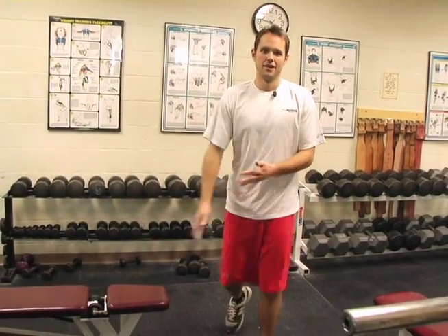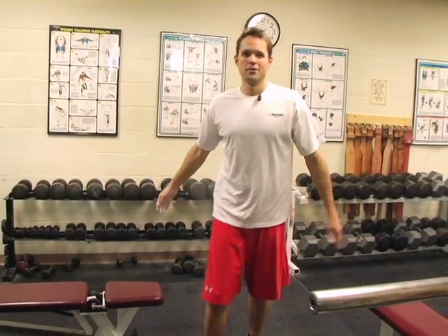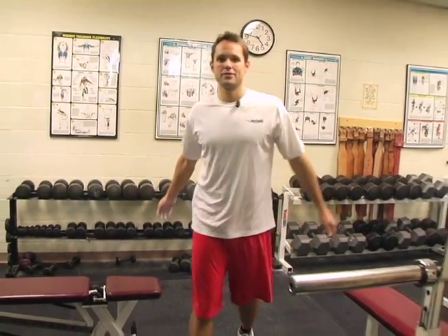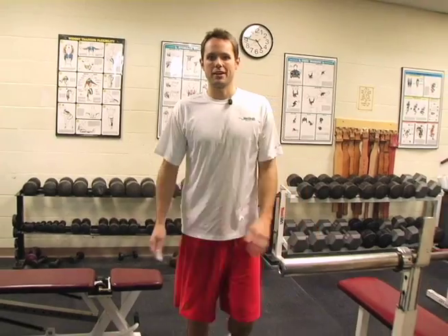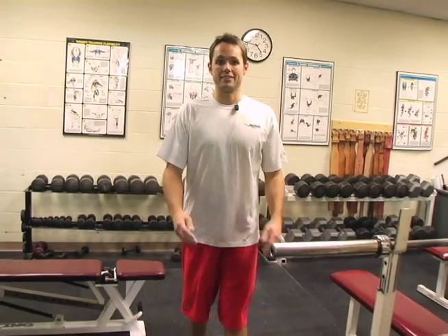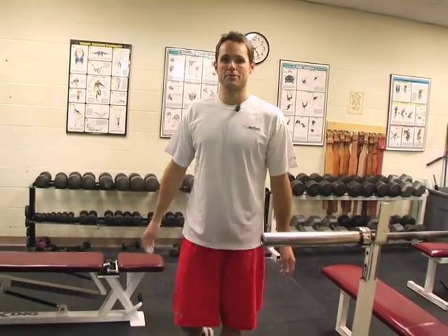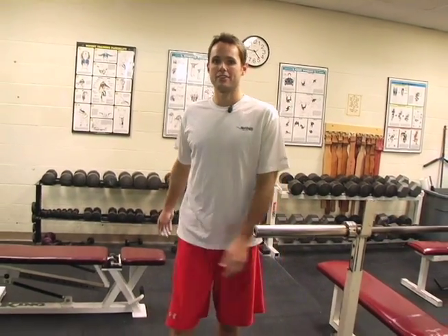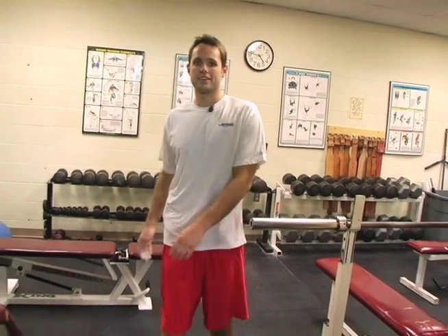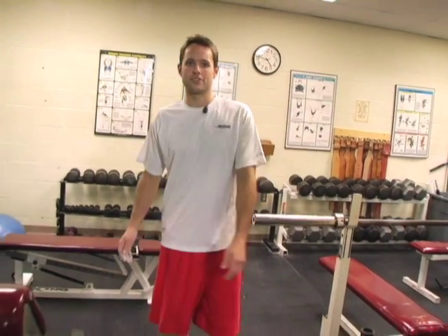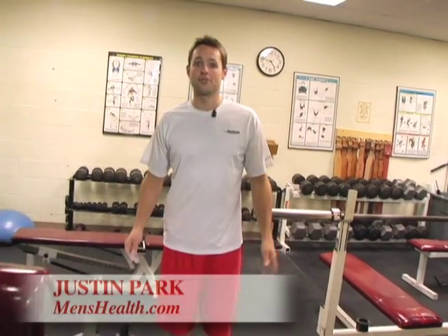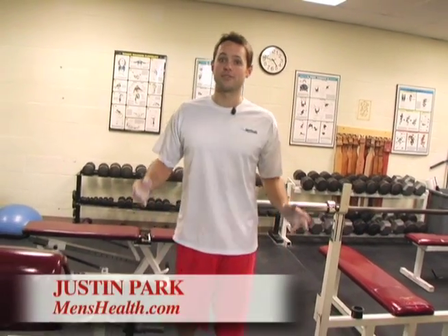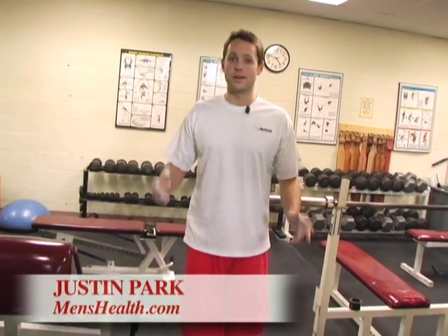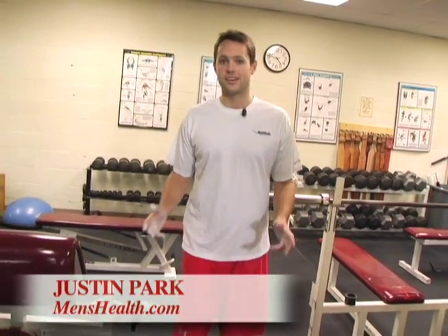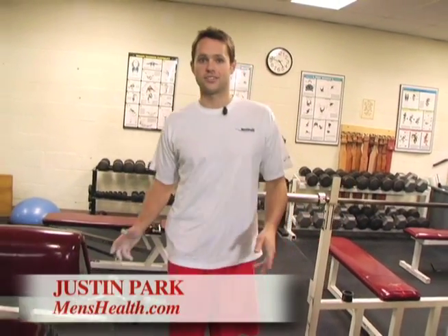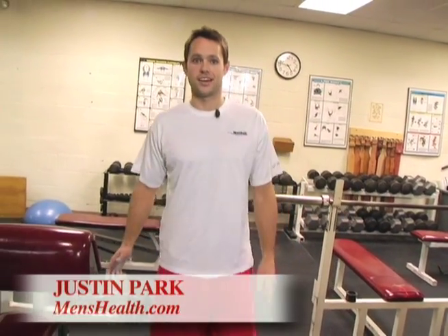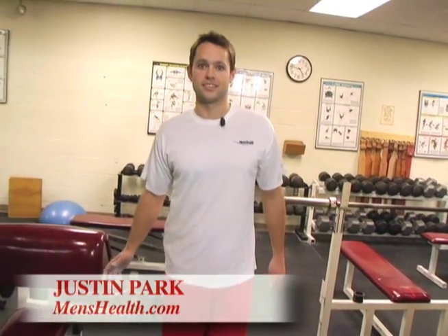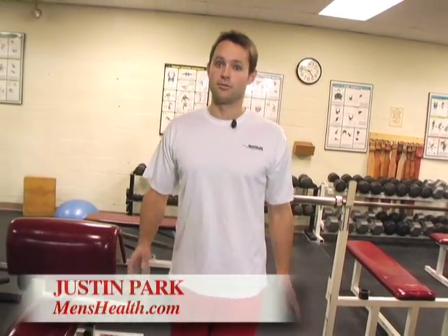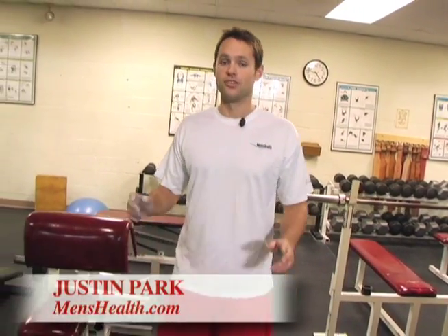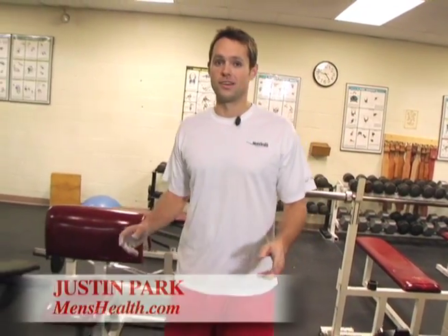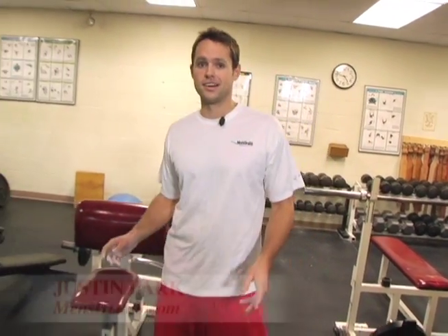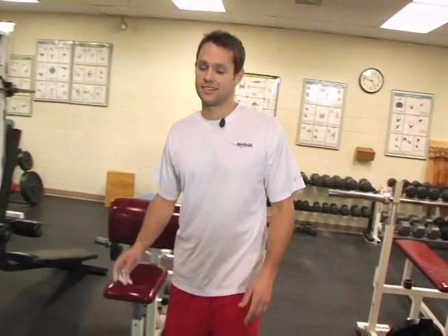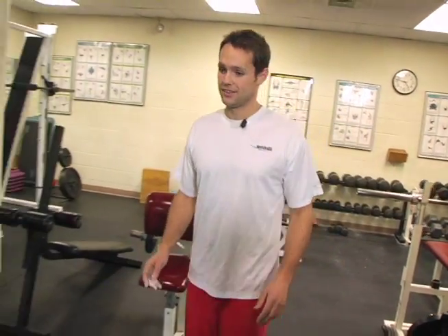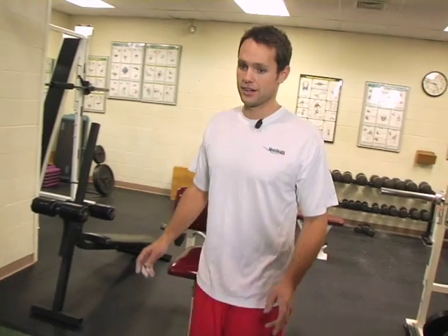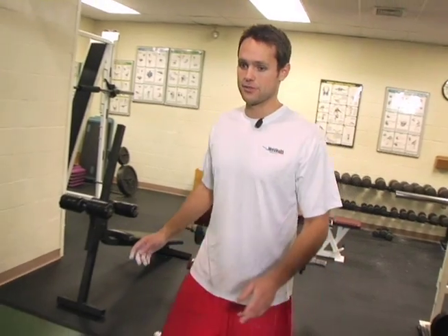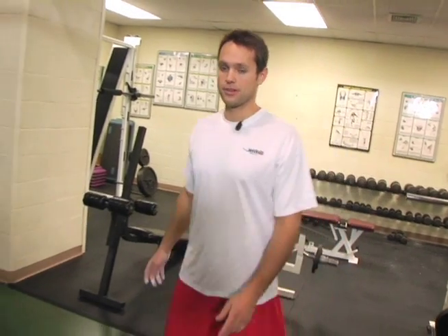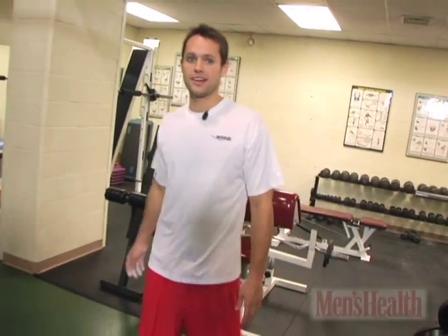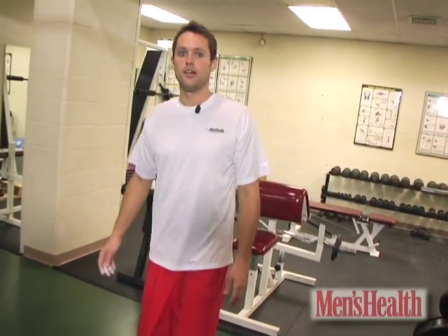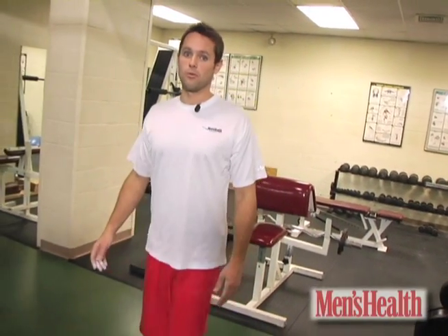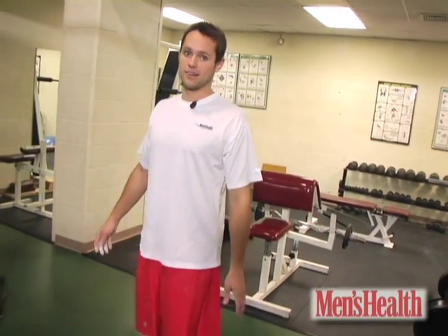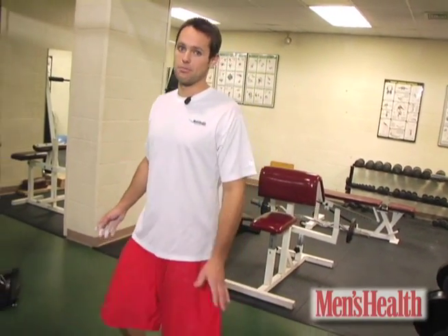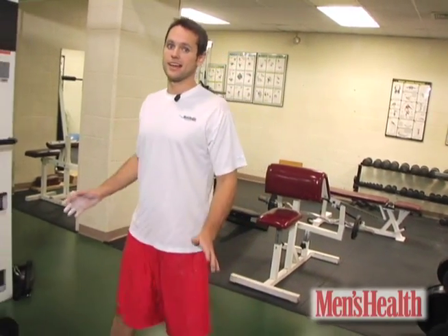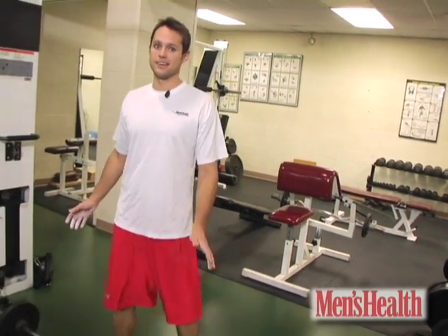We asked a panel of the top trainers in the country: what's the best exercise that almost no one does? Their collective reply — the wide grip deadlift.